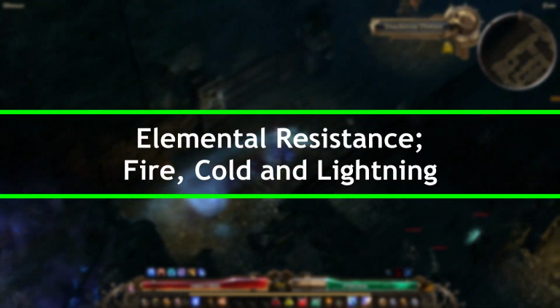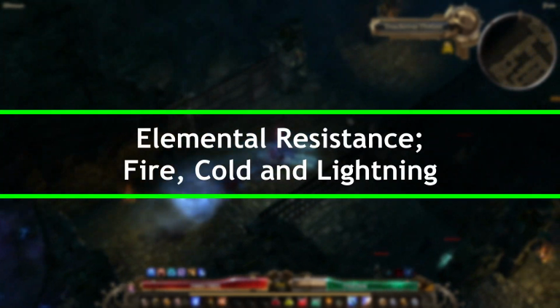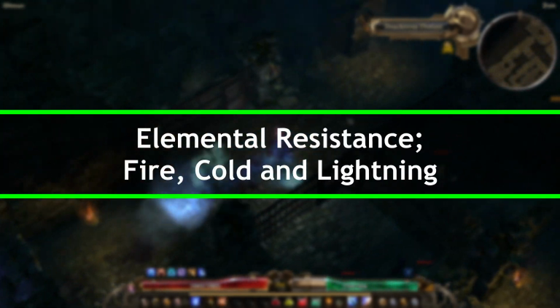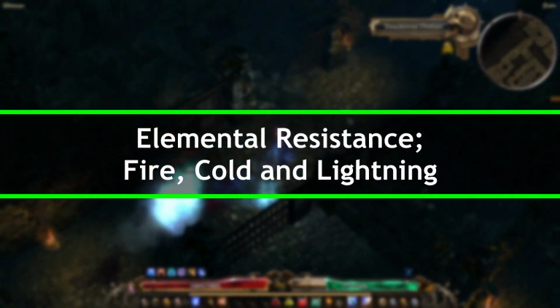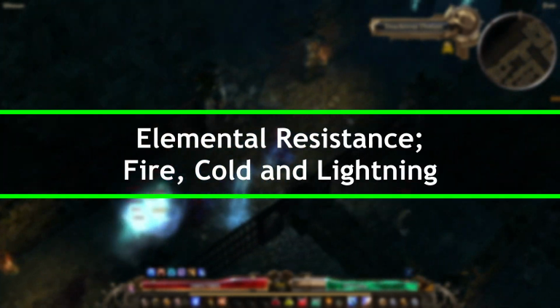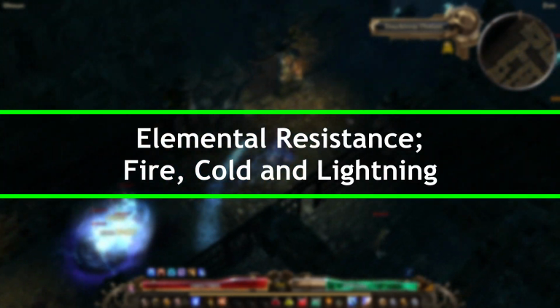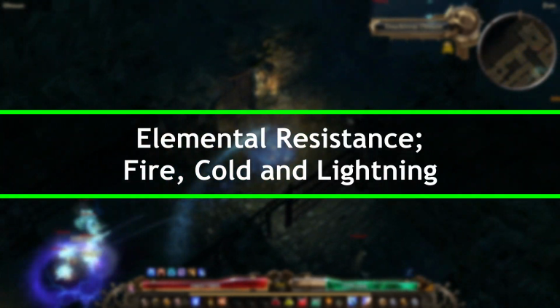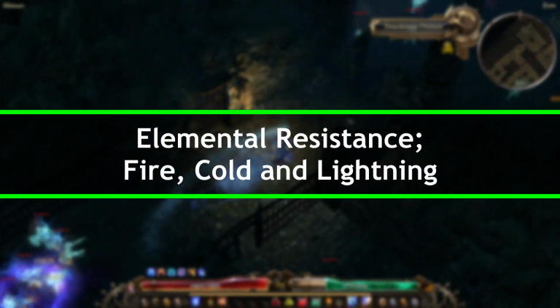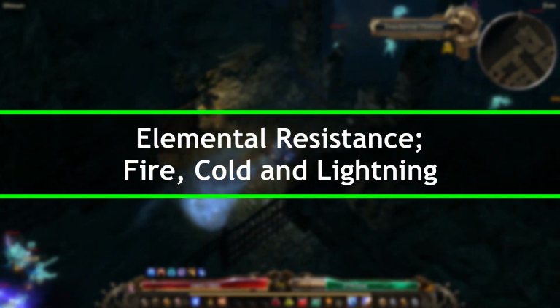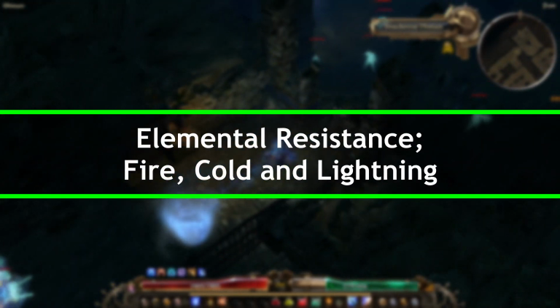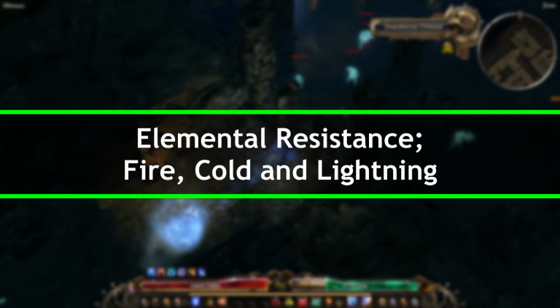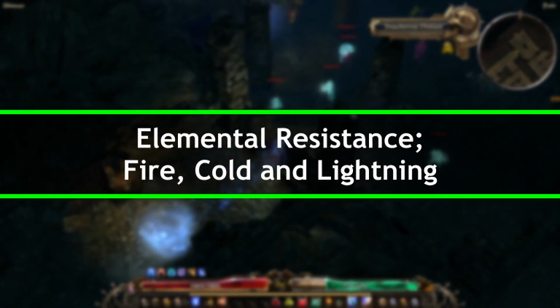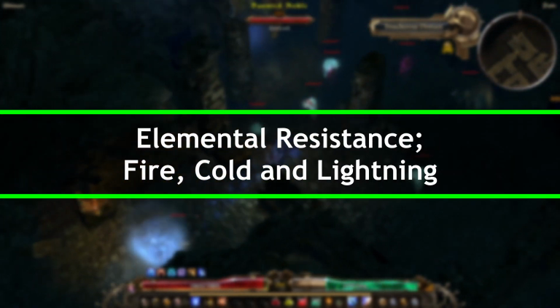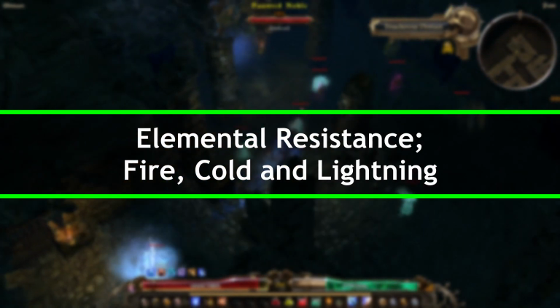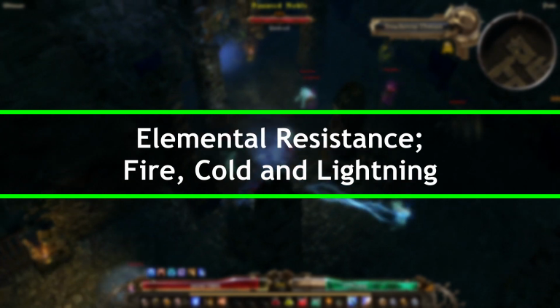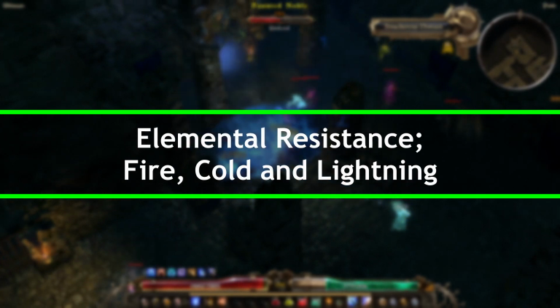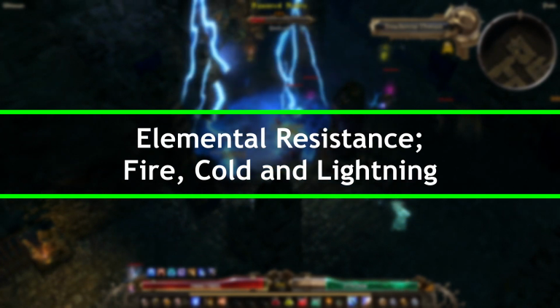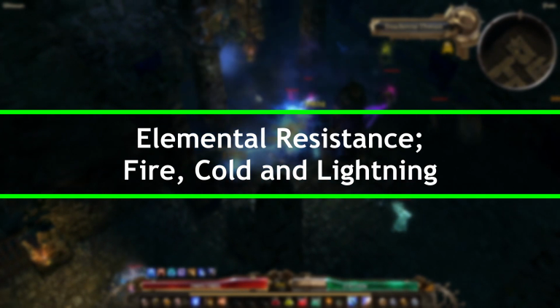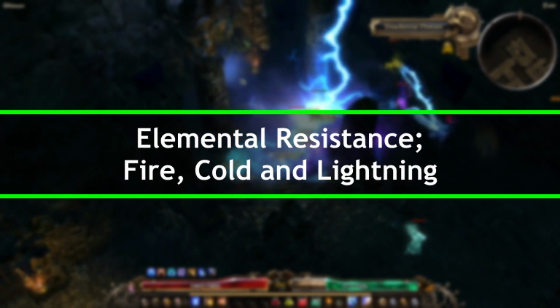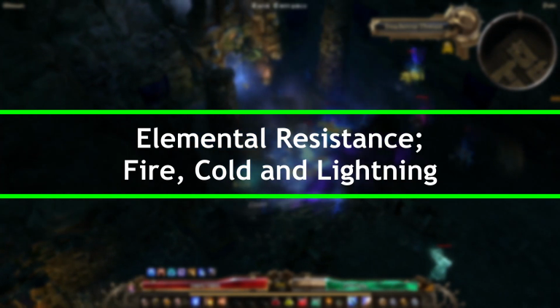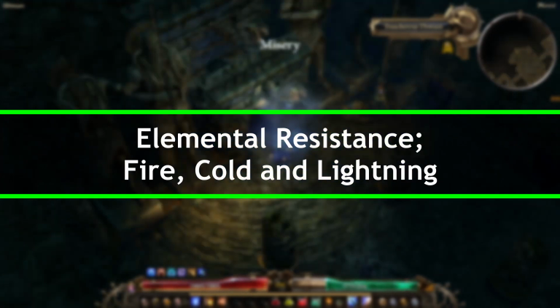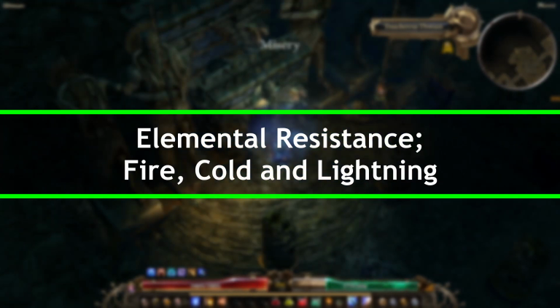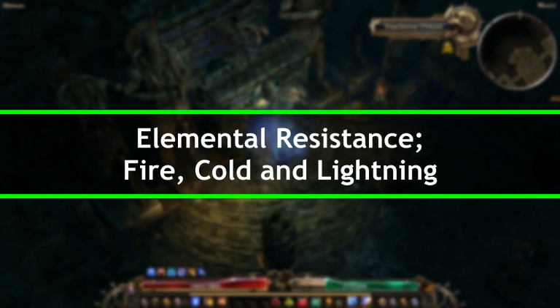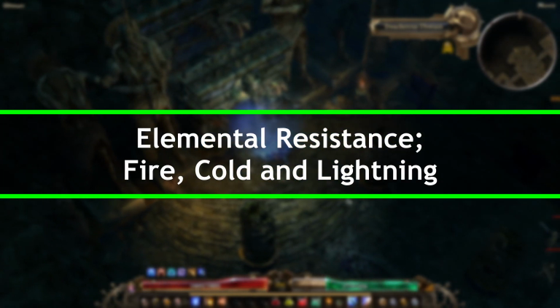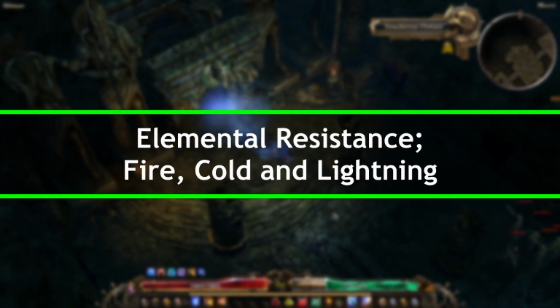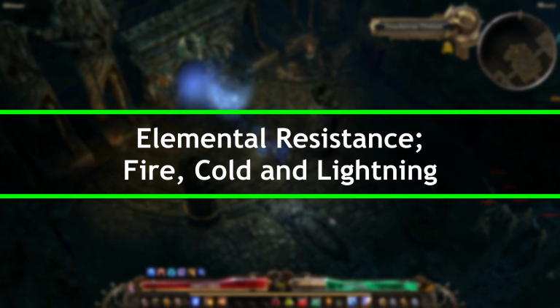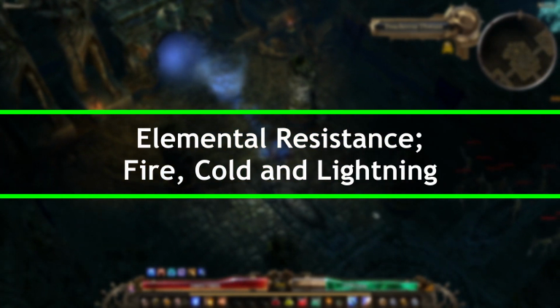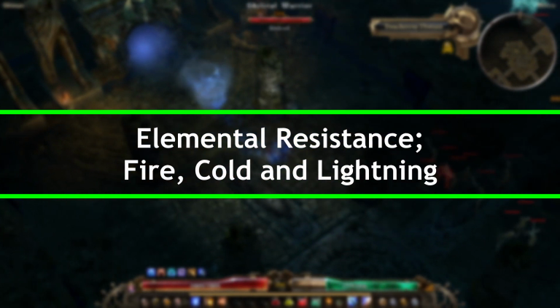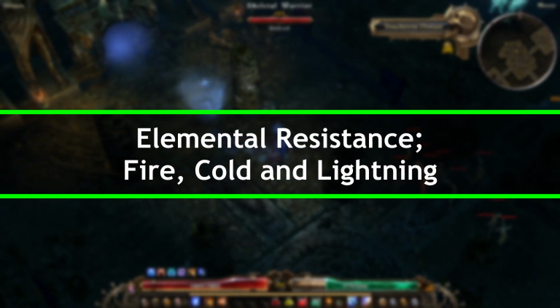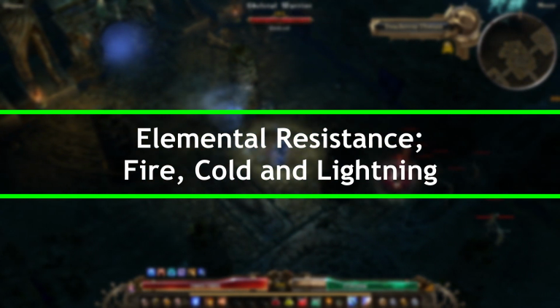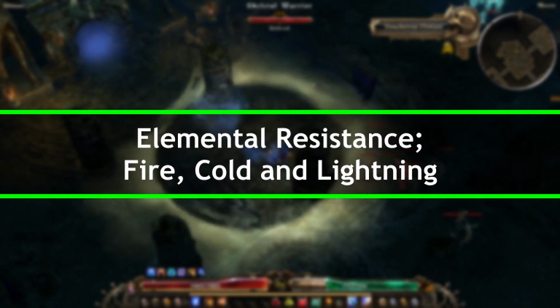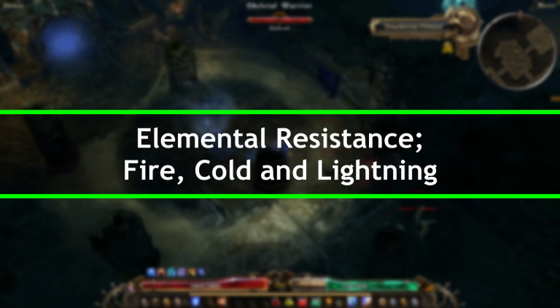You will see elemental resistance on items, and this boosts Fire, Cold, and Lightning in the same way that damage is boosted from the elemental damage for the same.